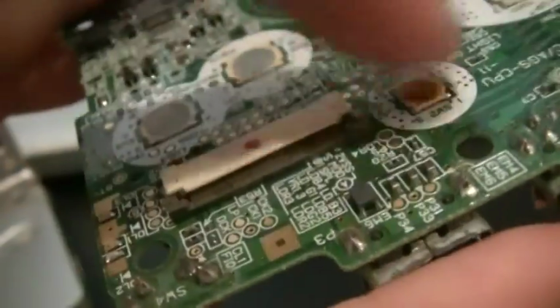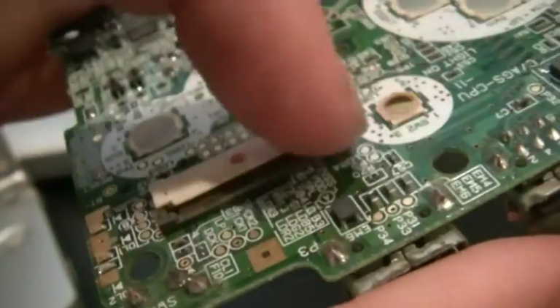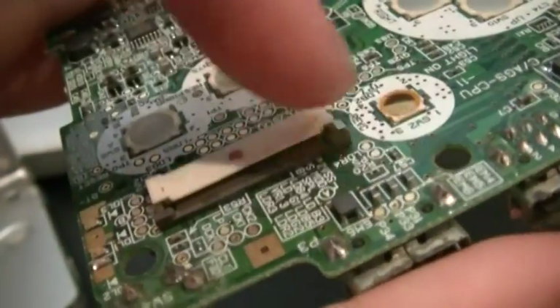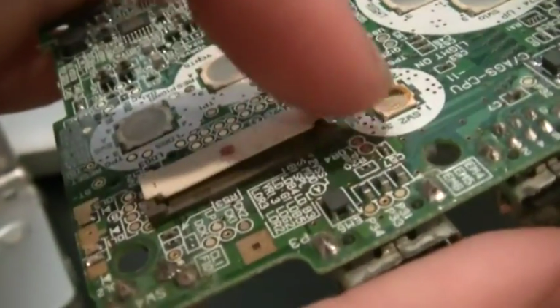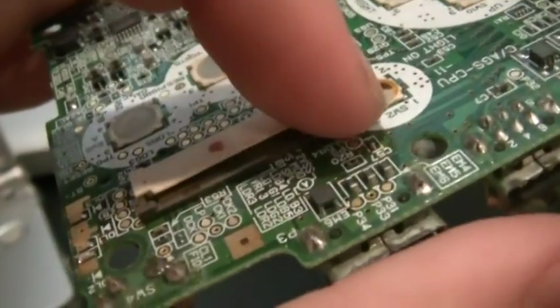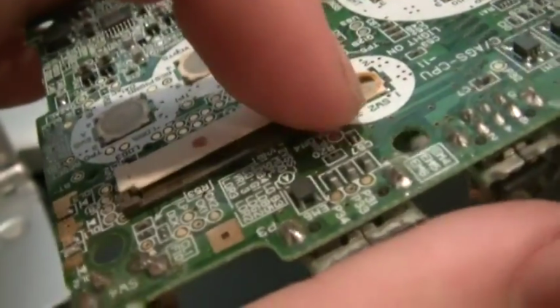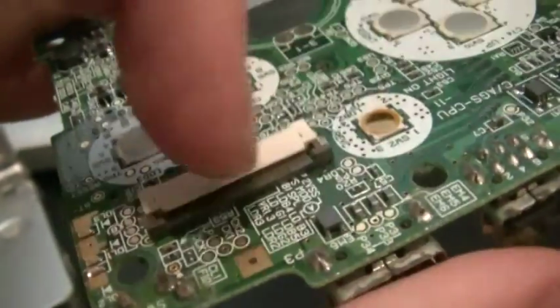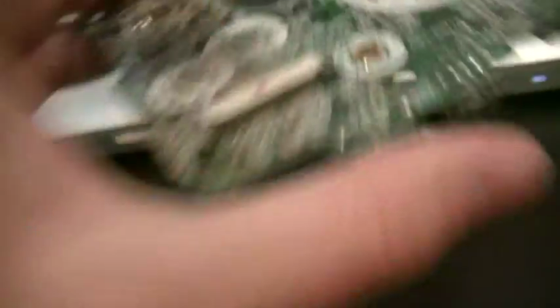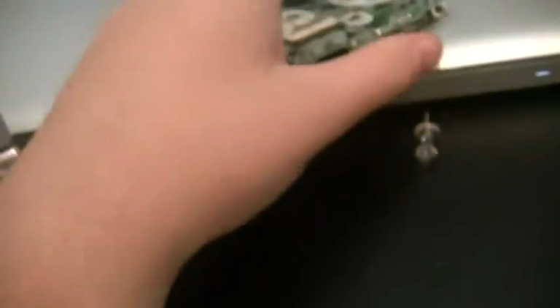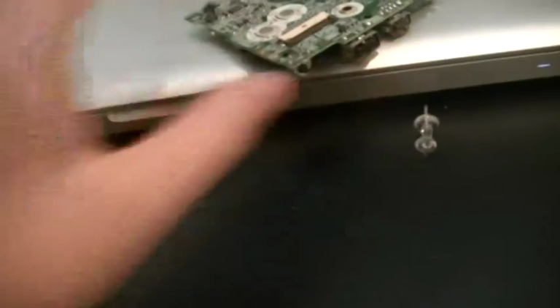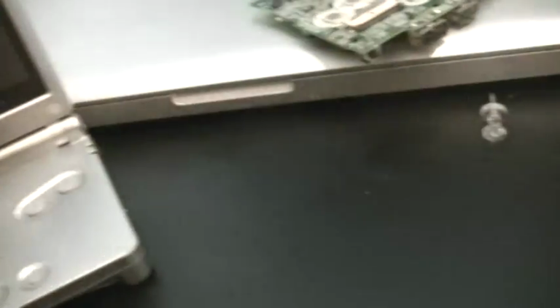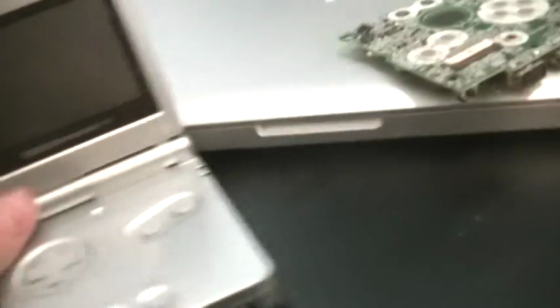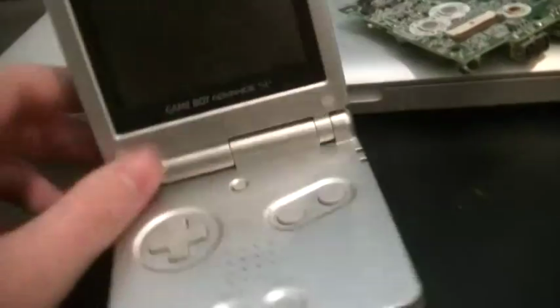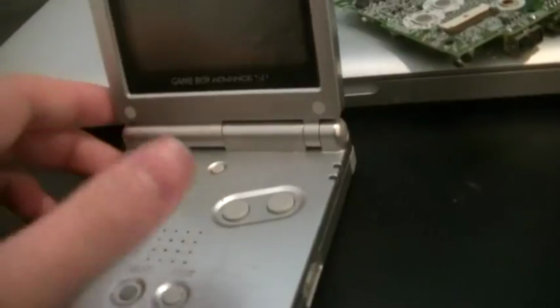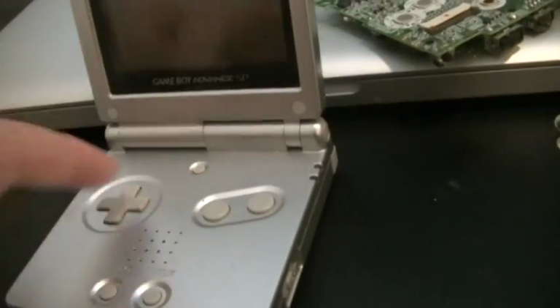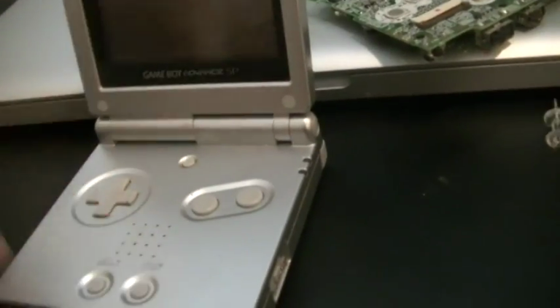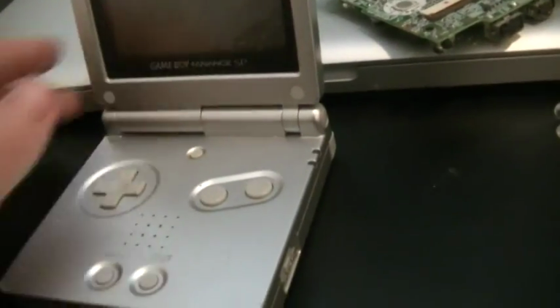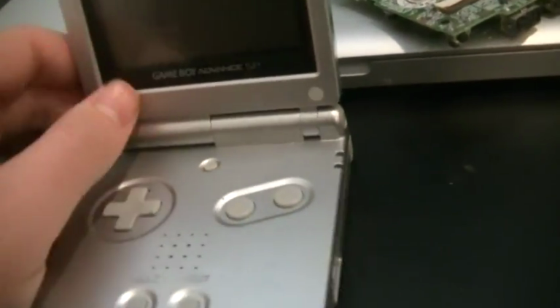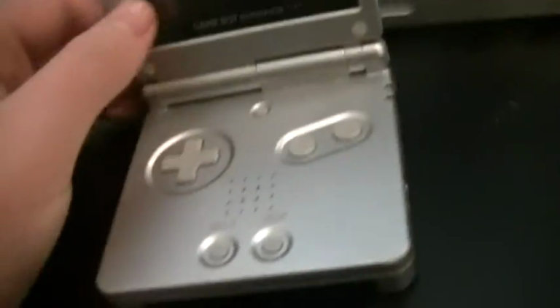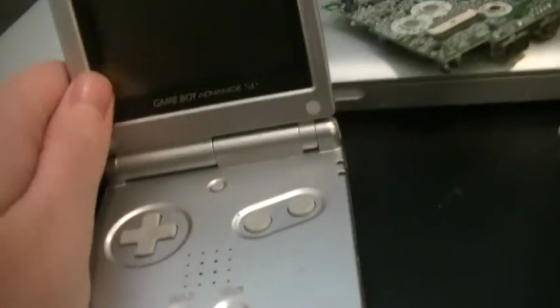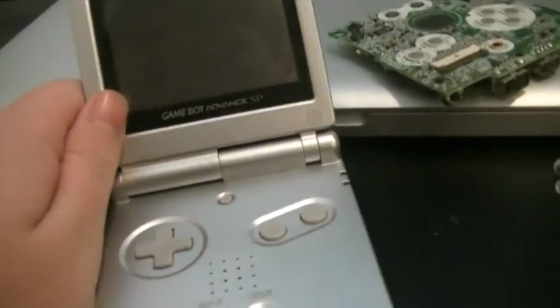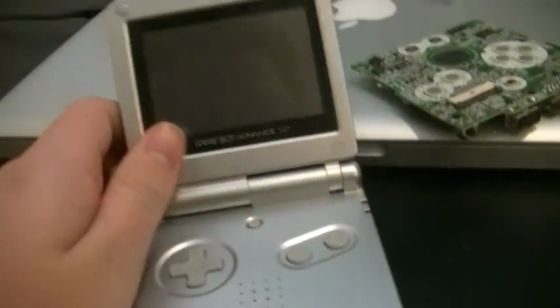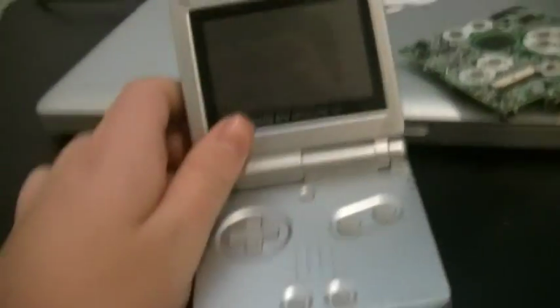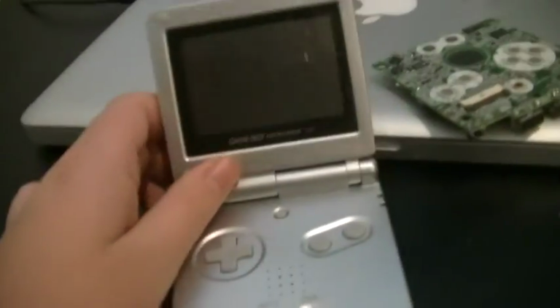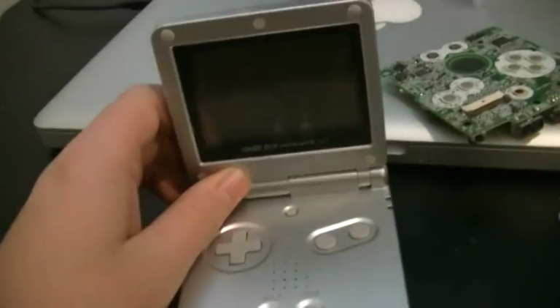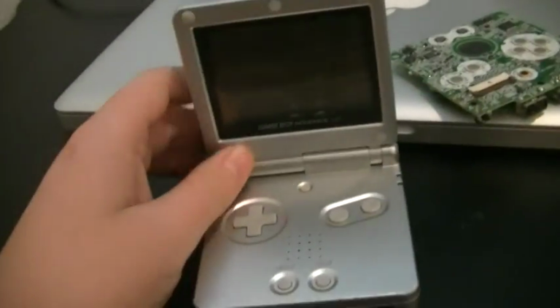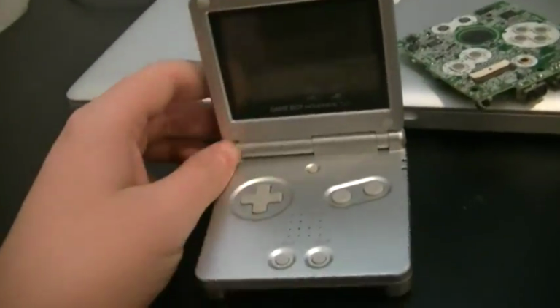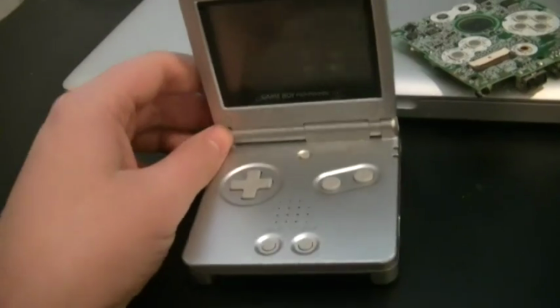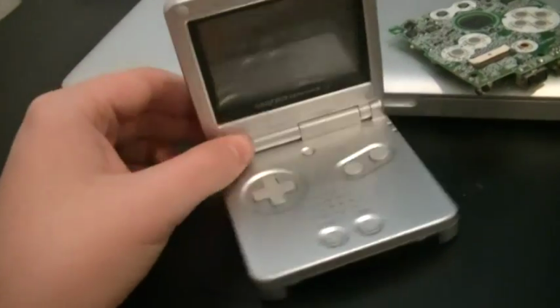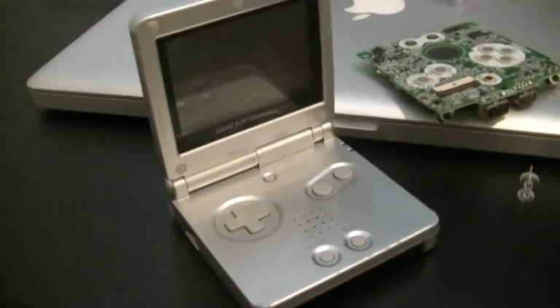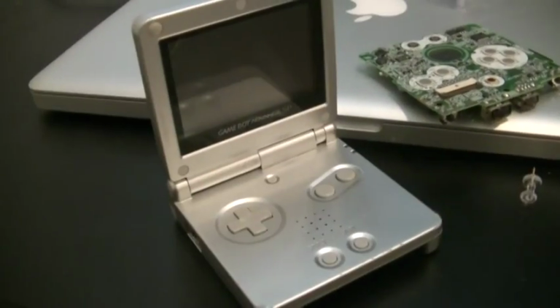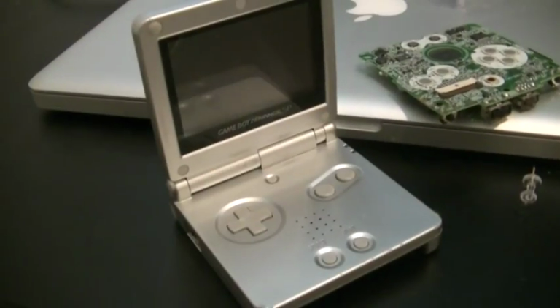I'd say it would be best to close this back up before screwing everything back together. Alright, just wanted to help you guys.